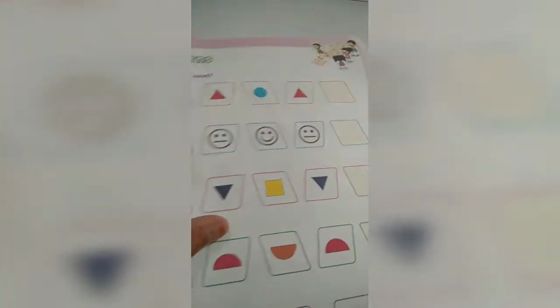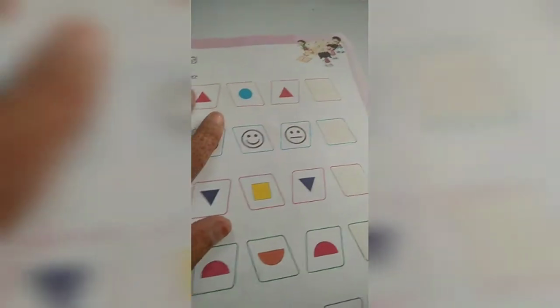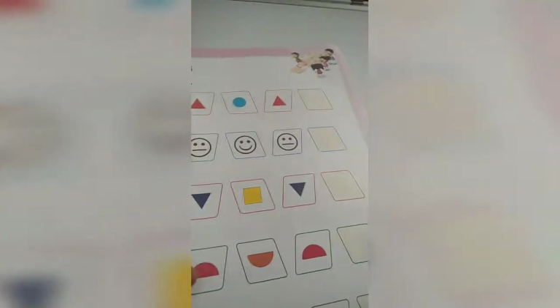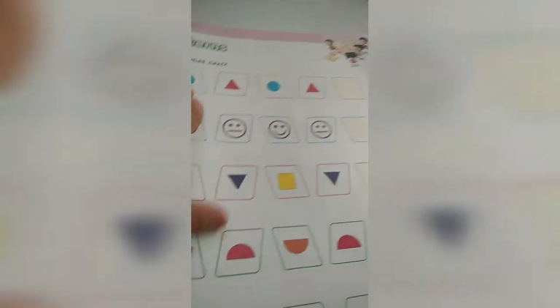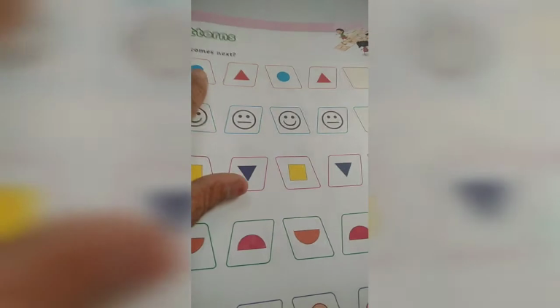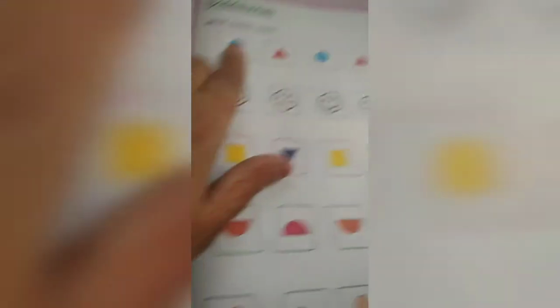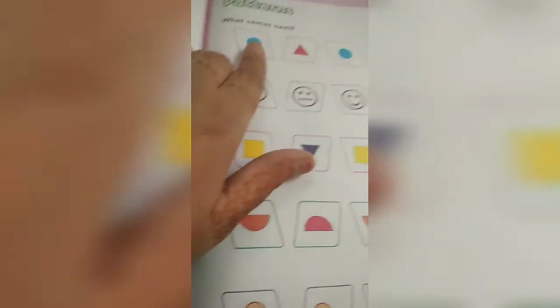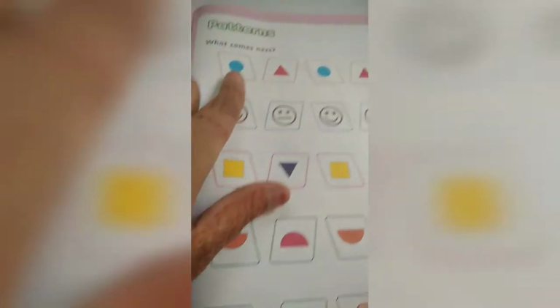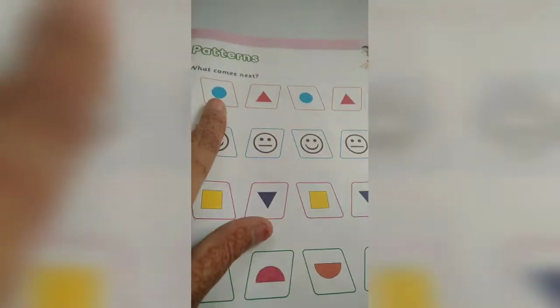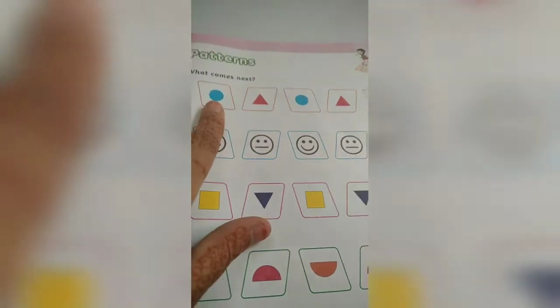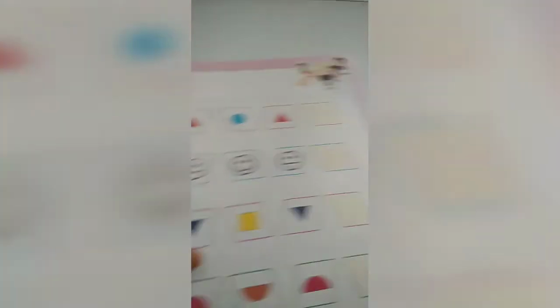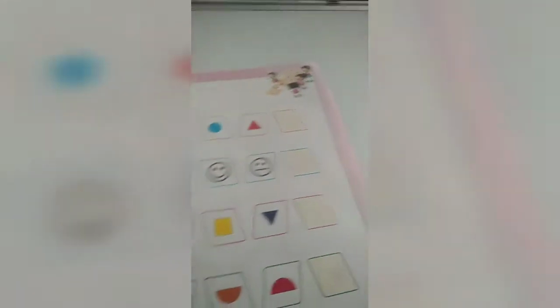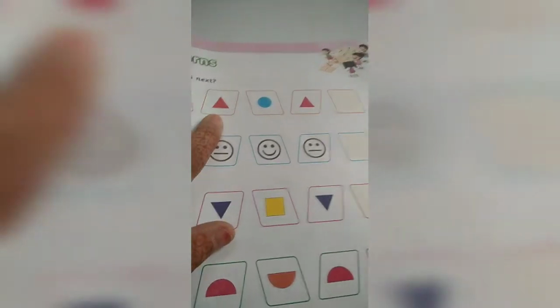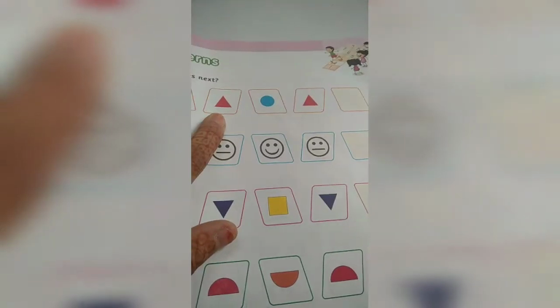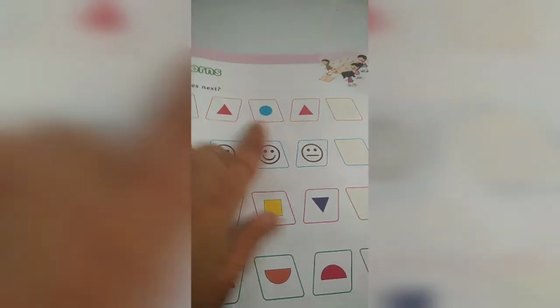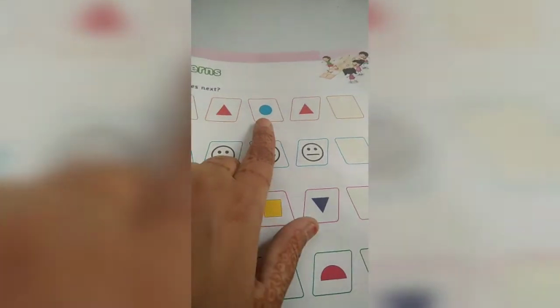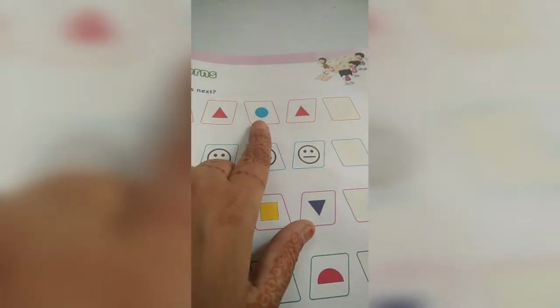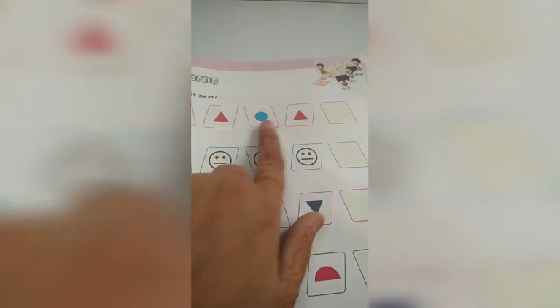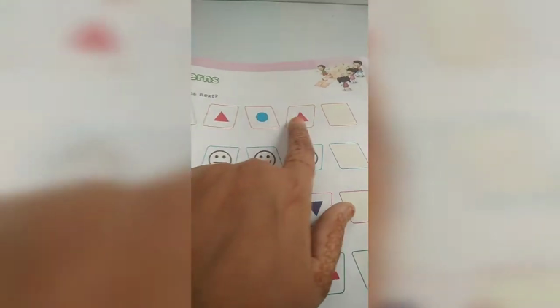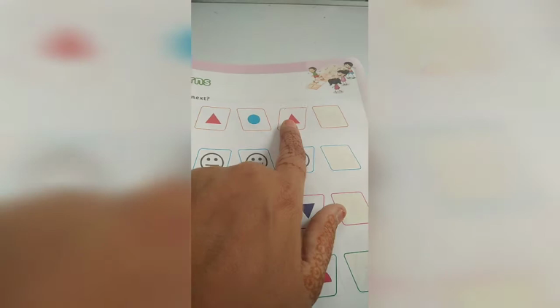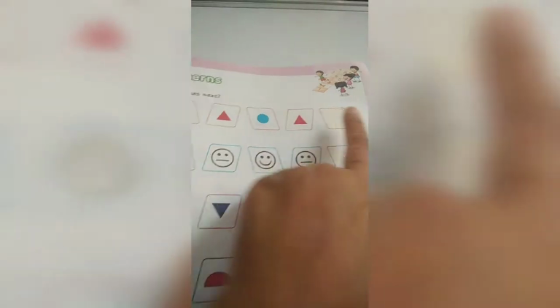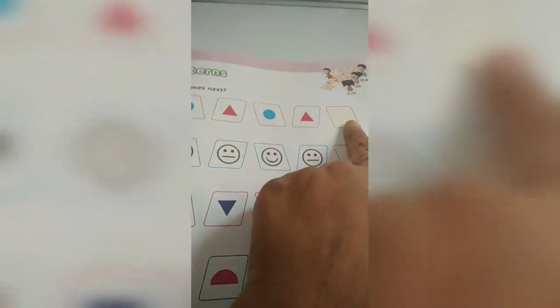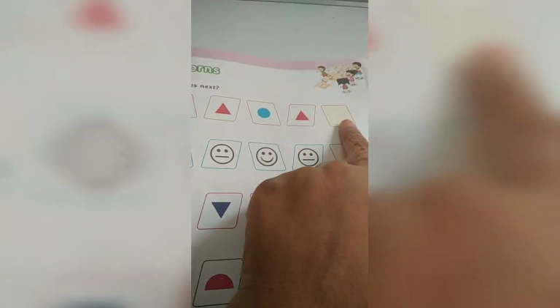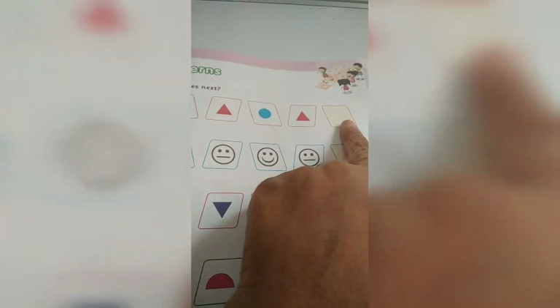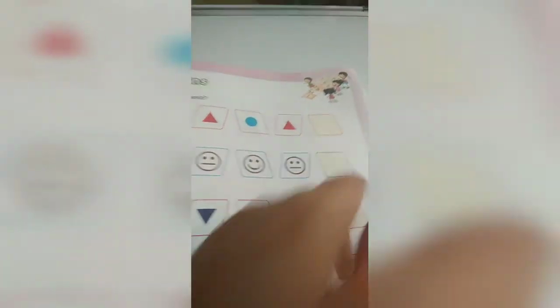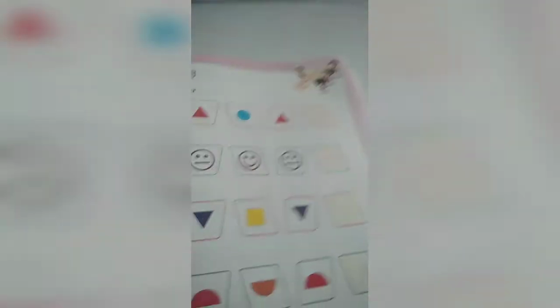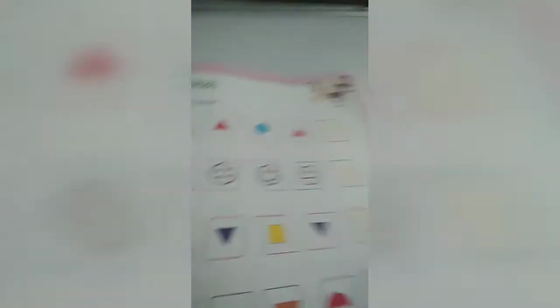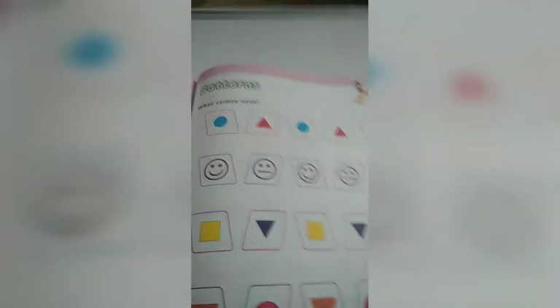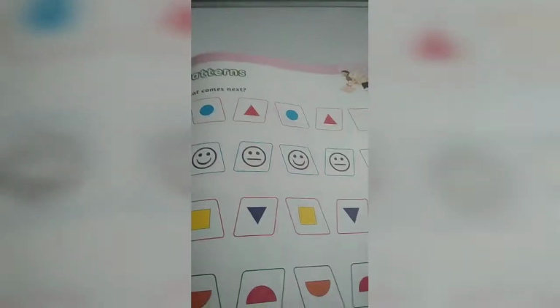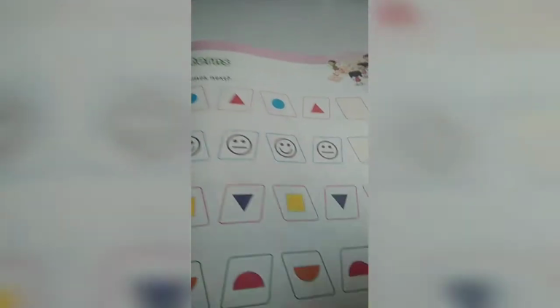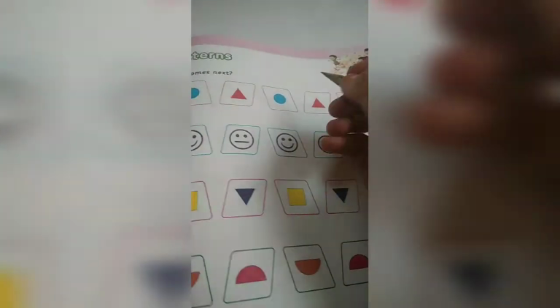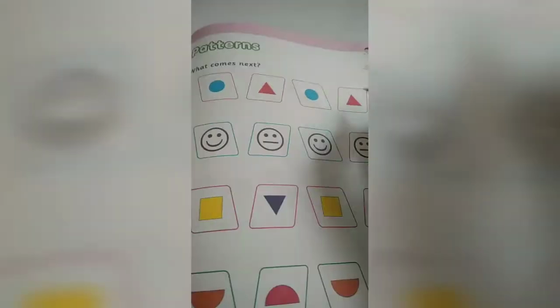What comes next? Now what is this? It's a circle. This is a triangle. Circle, triangle. Now what will come over here? Yes, it will be a circle.